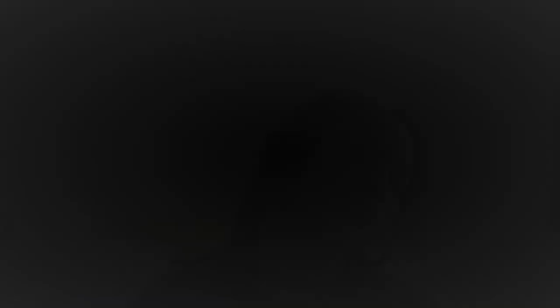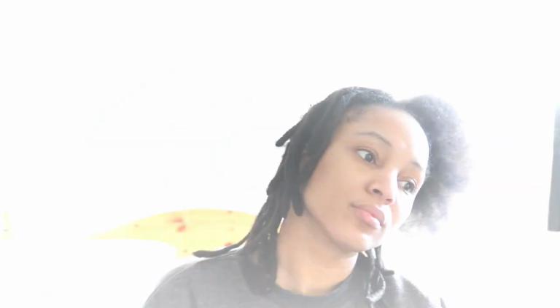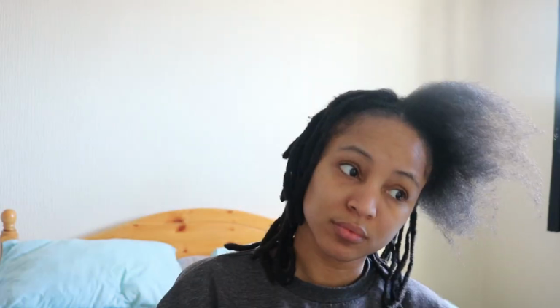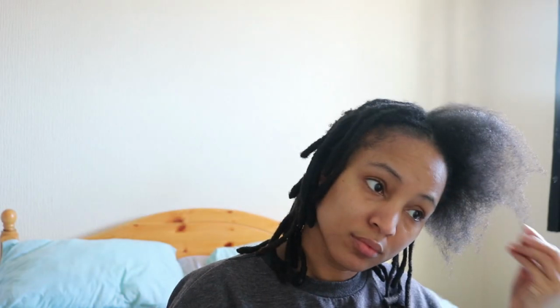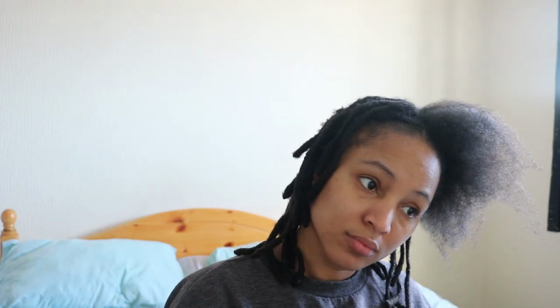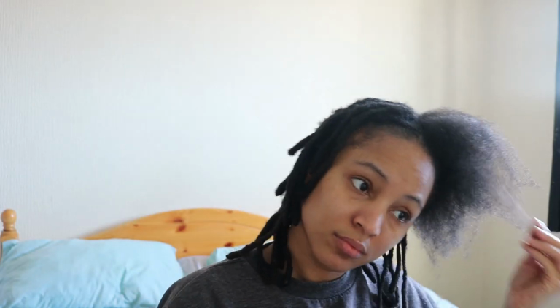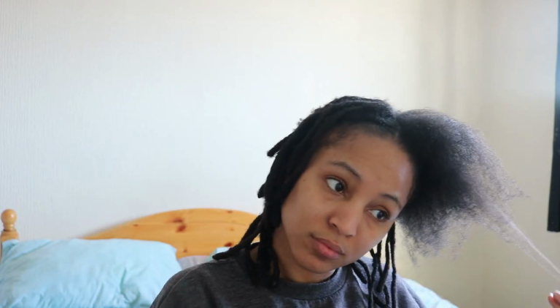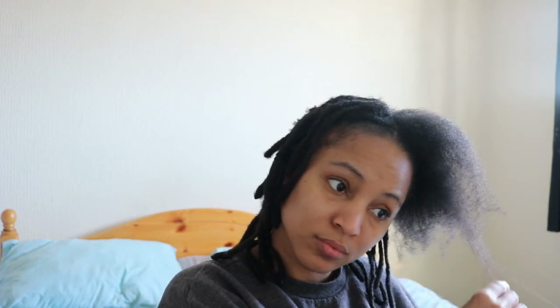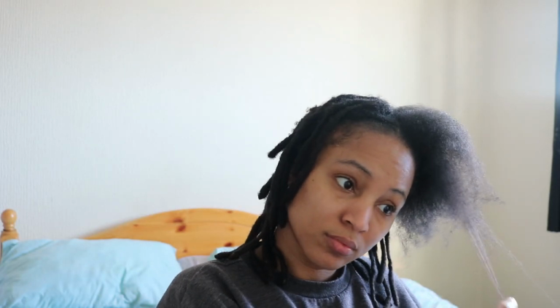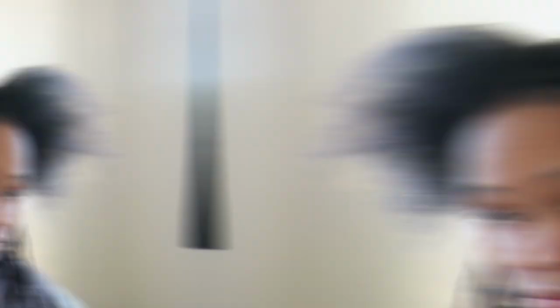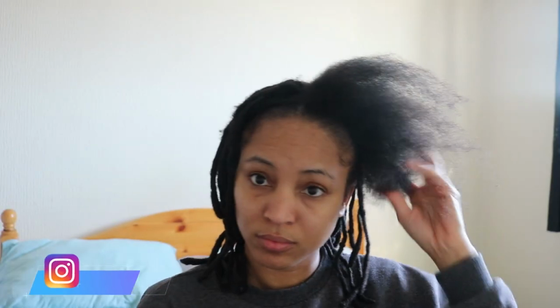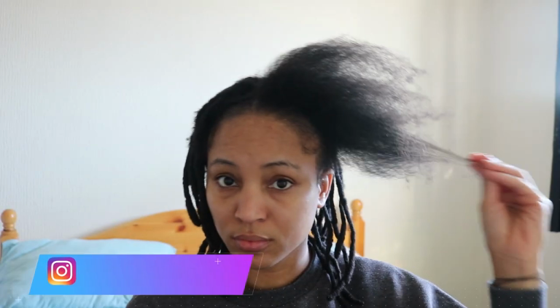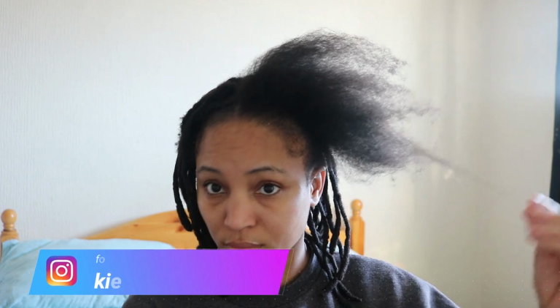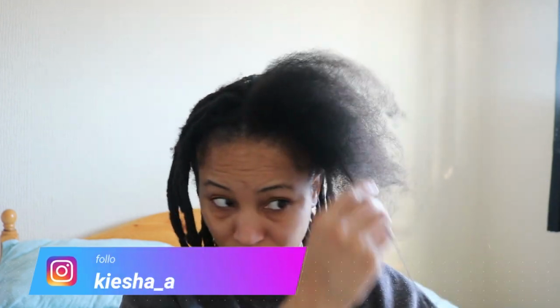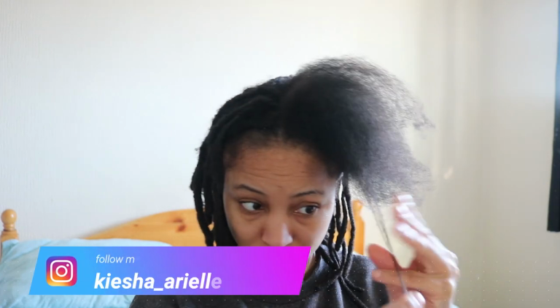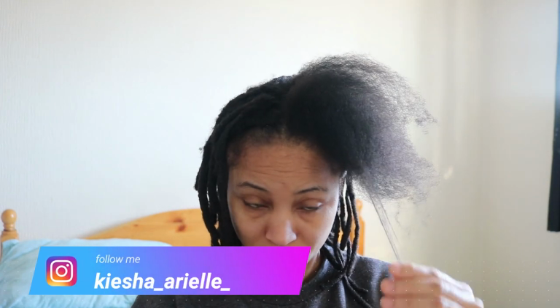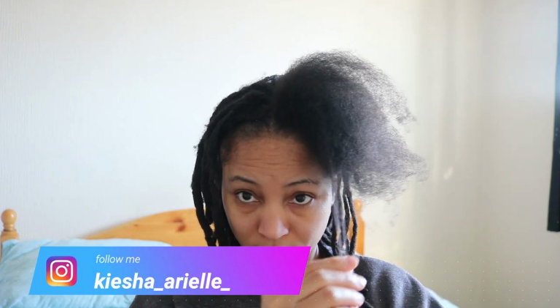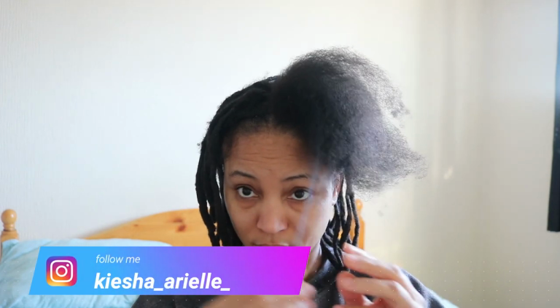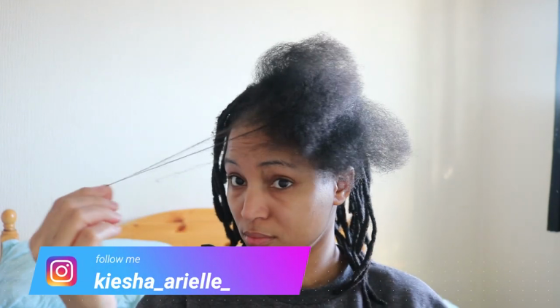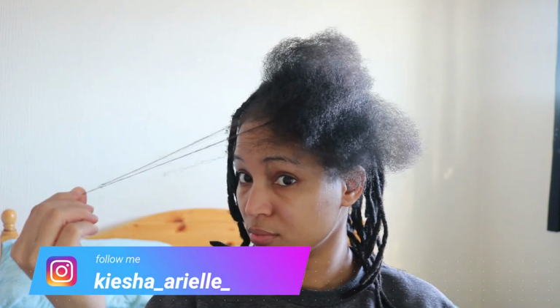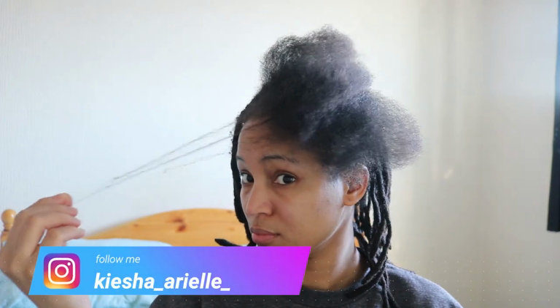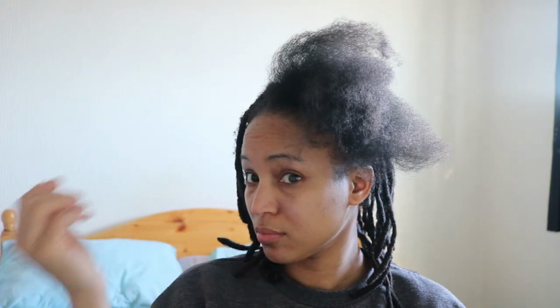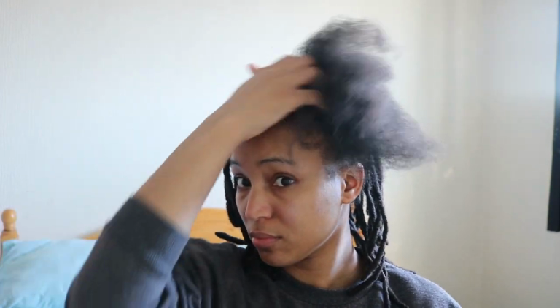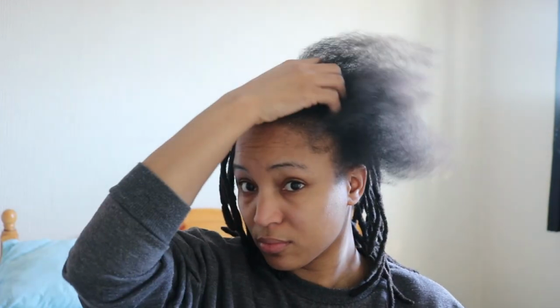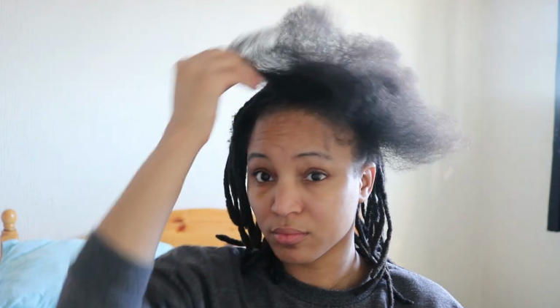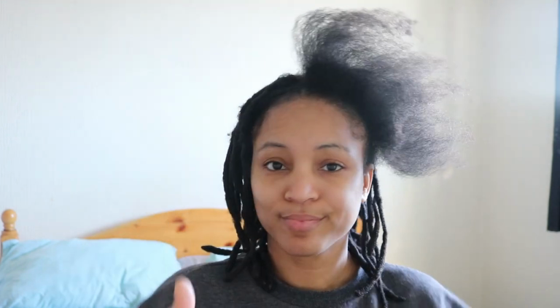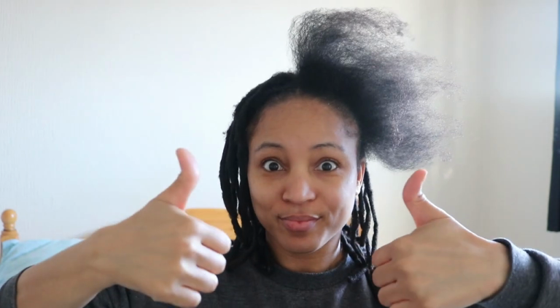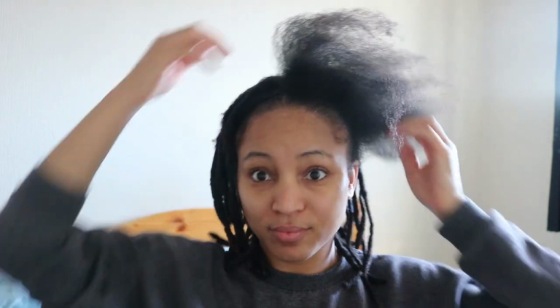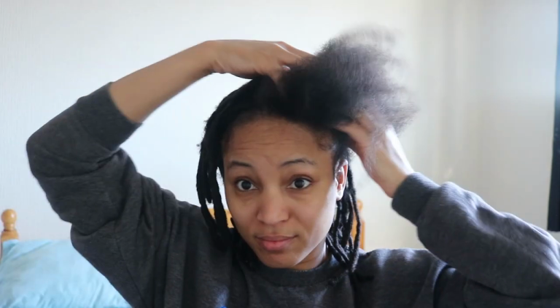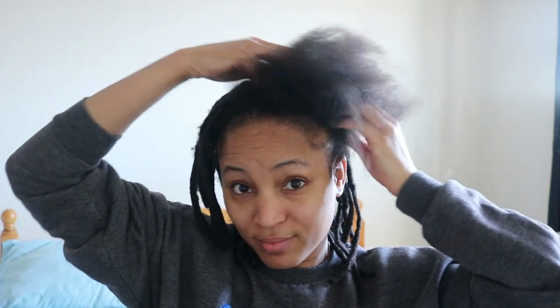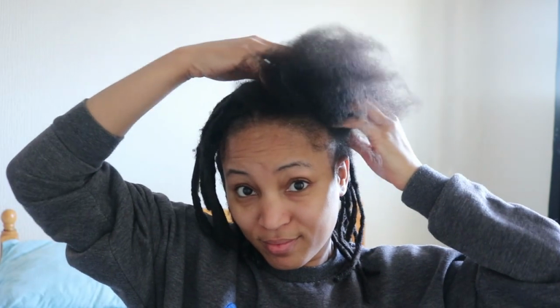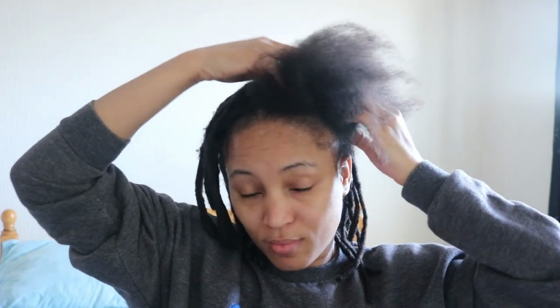What's good guys, it's your girl Keisha Ariel and welcome back to my channel. In today's video I will be sharing with you how I washed my loose natural hair for the first time in almost three years.